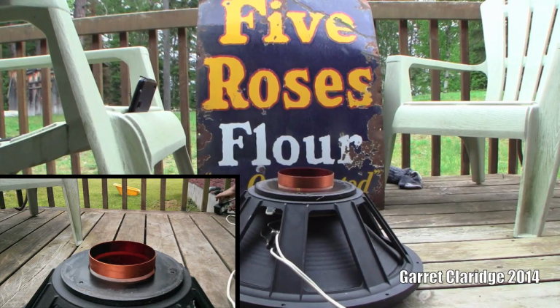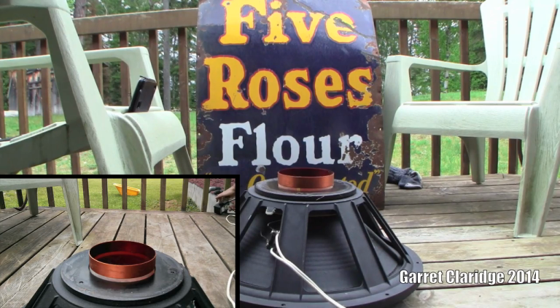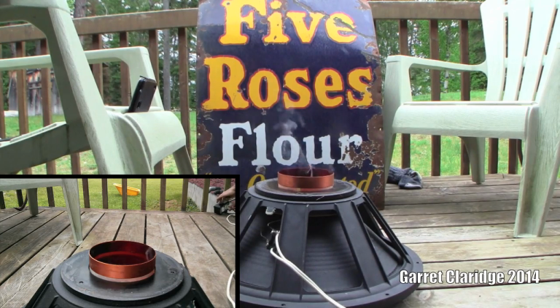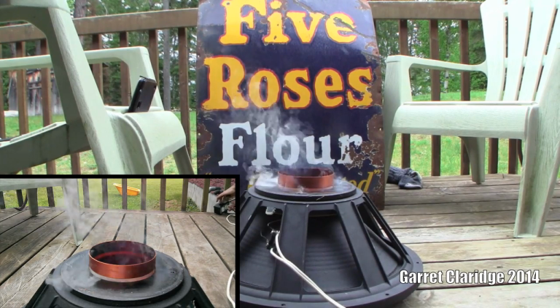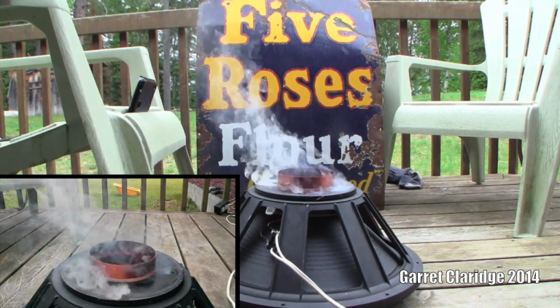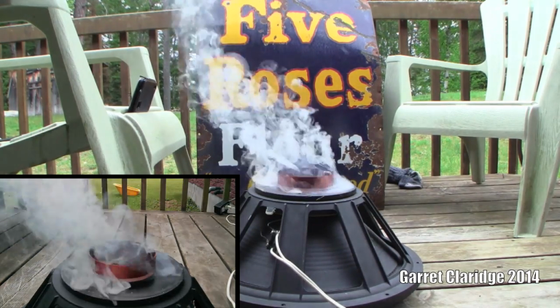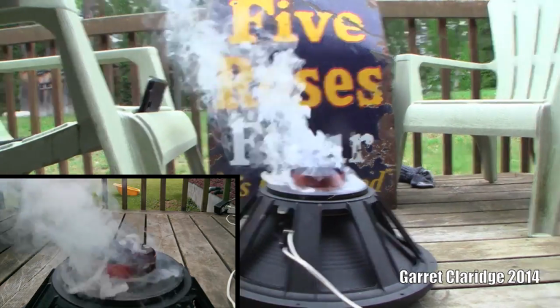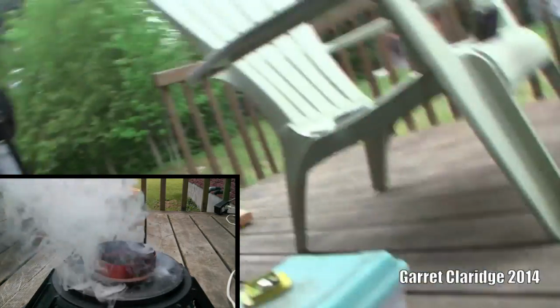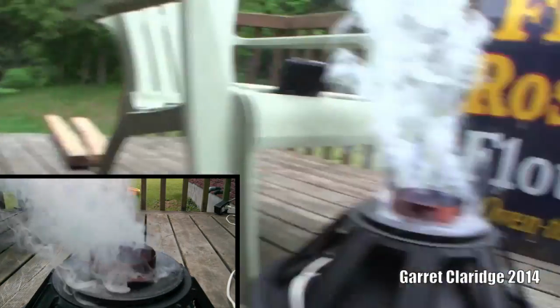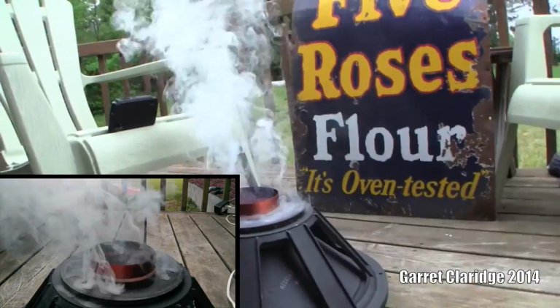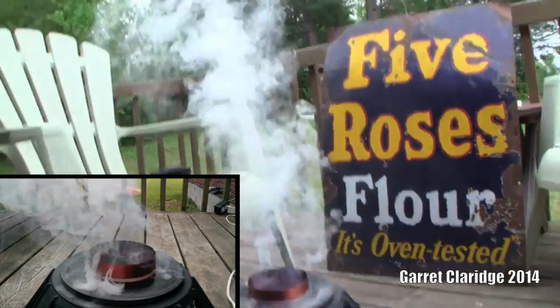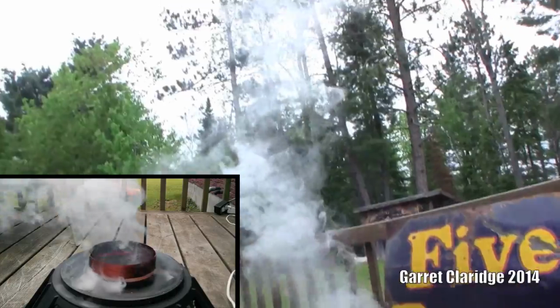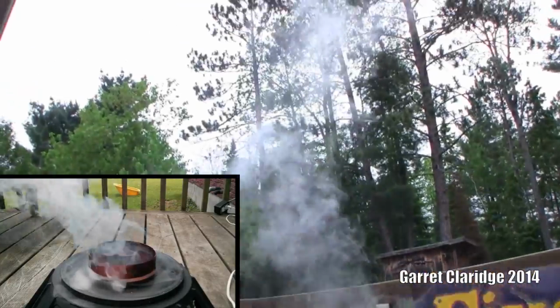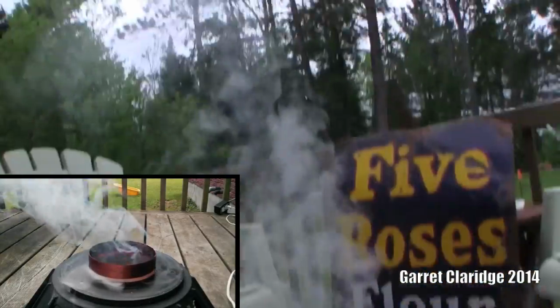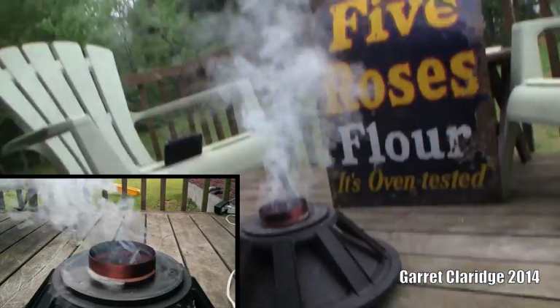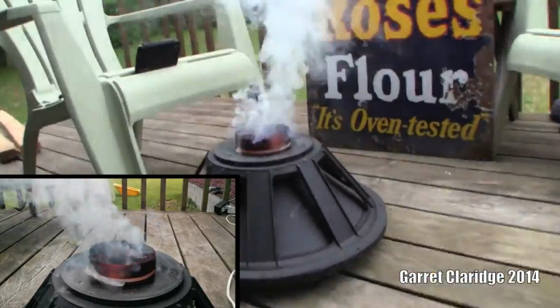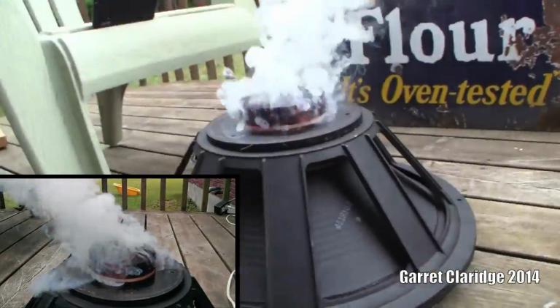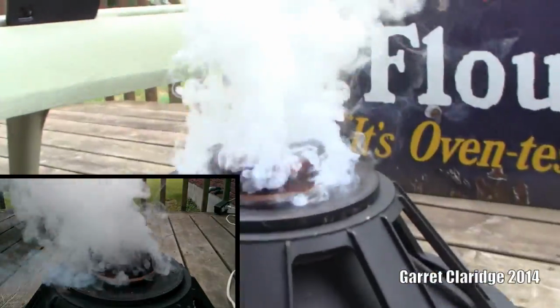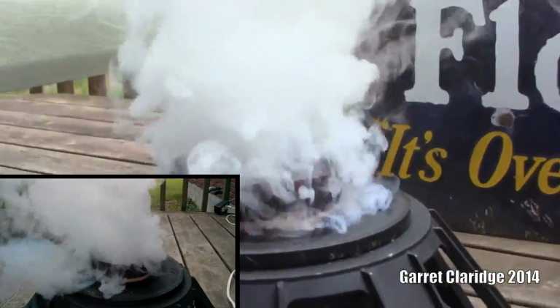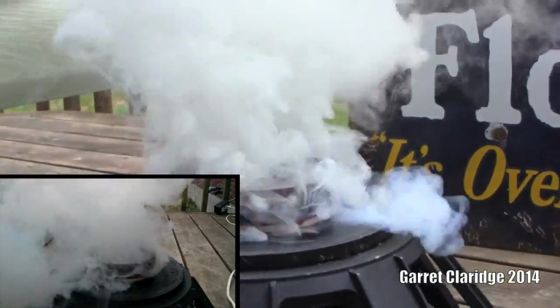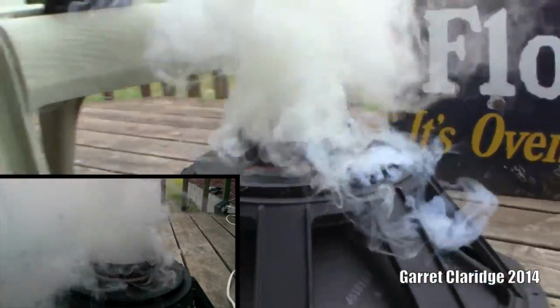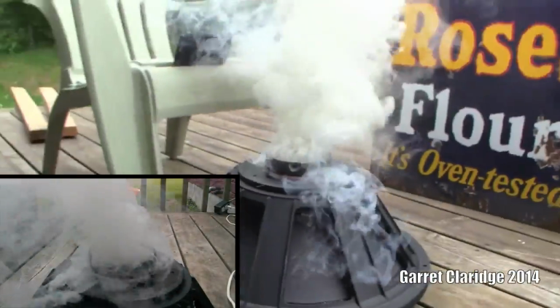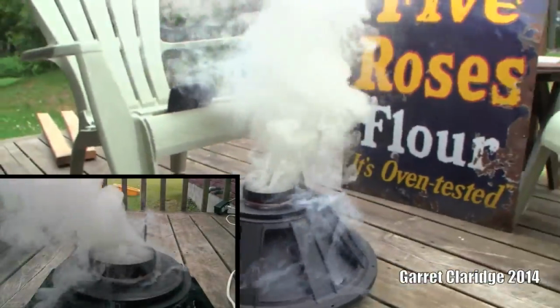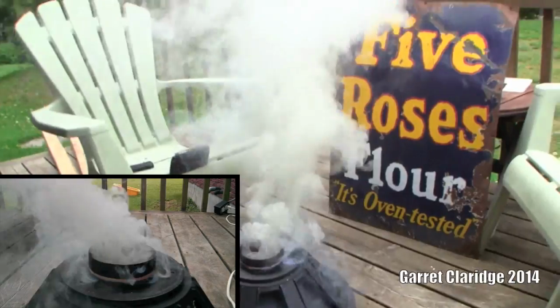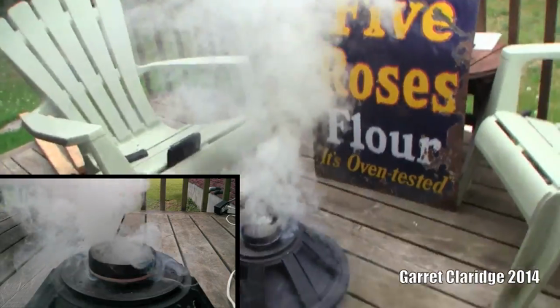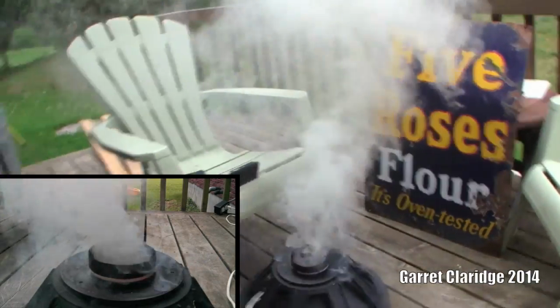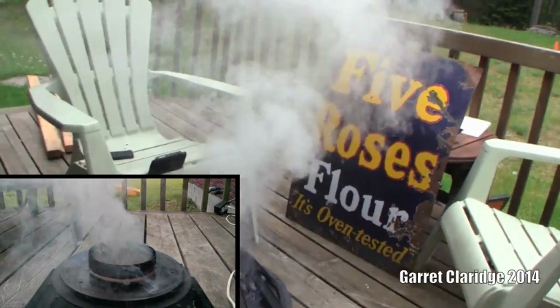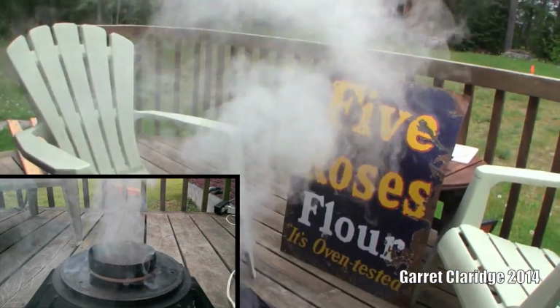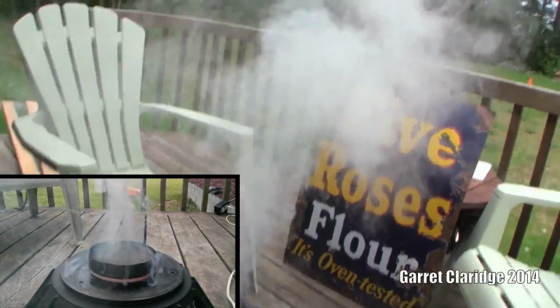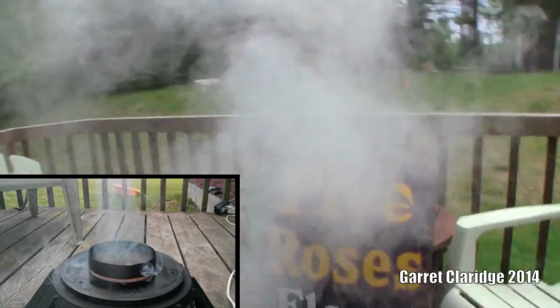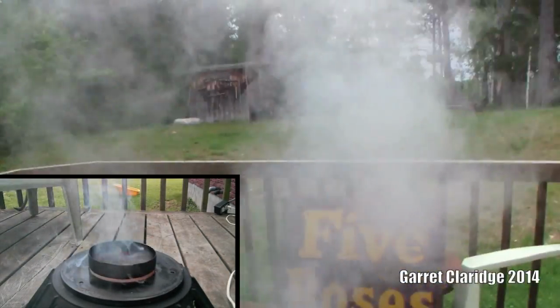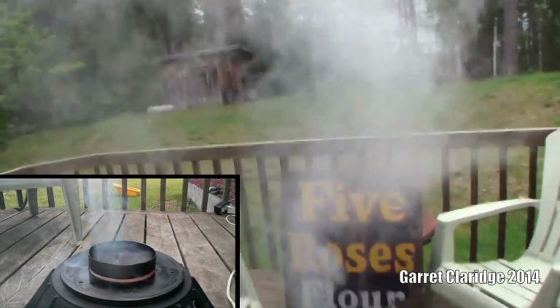Oh, it's definitely doing something. Oh yeah, she's smoking like a chimney. Oh yeah. I'm kind of scared actually. It's volcanoing. Let's just go behind the glass.